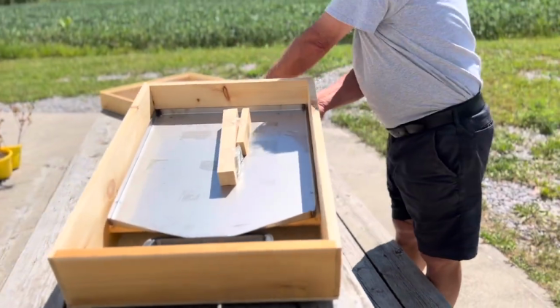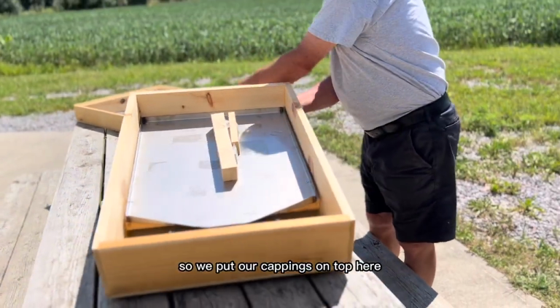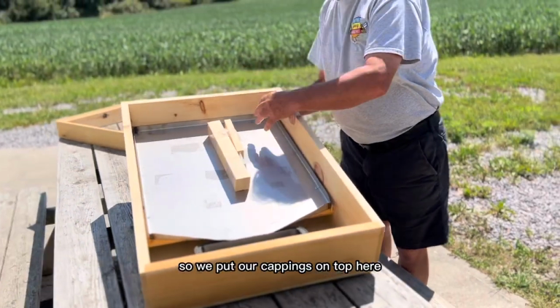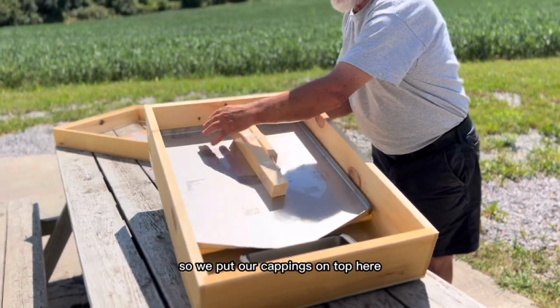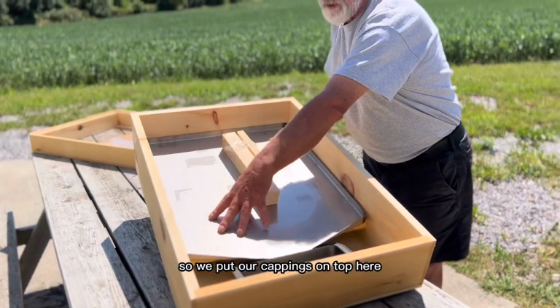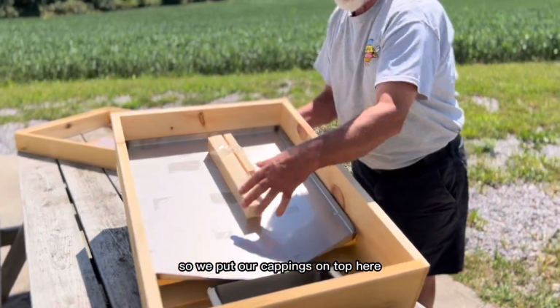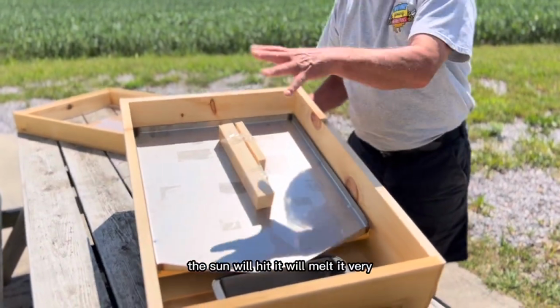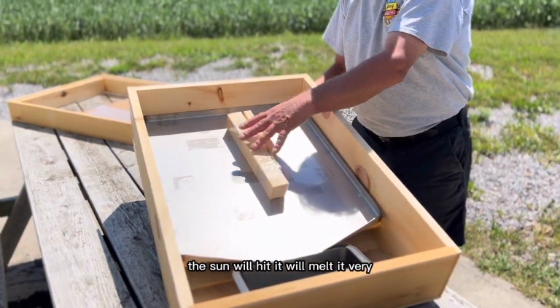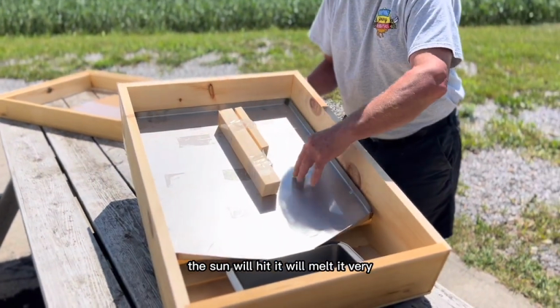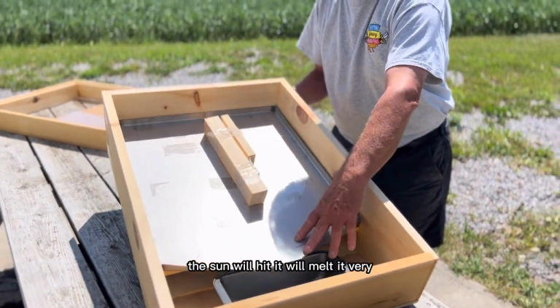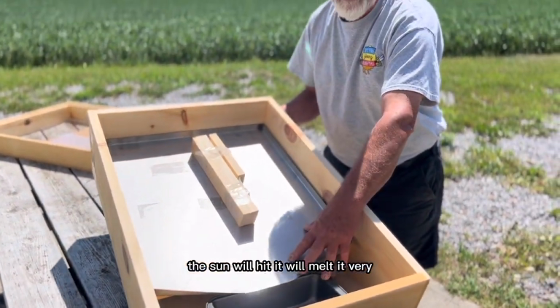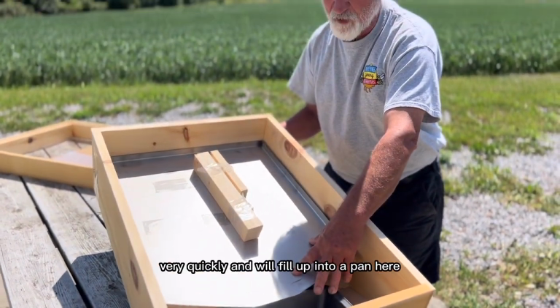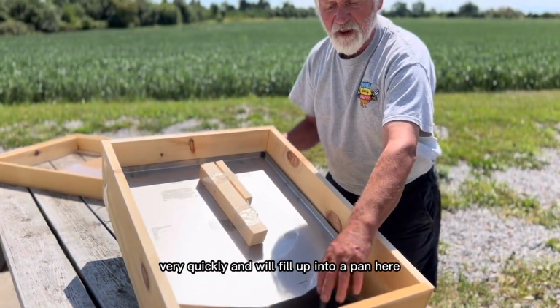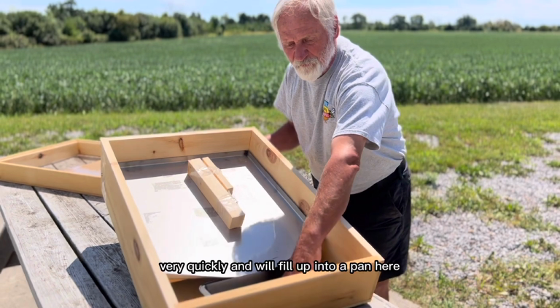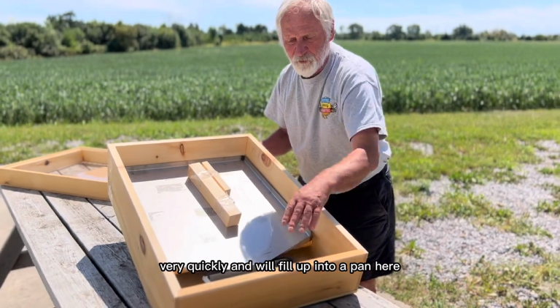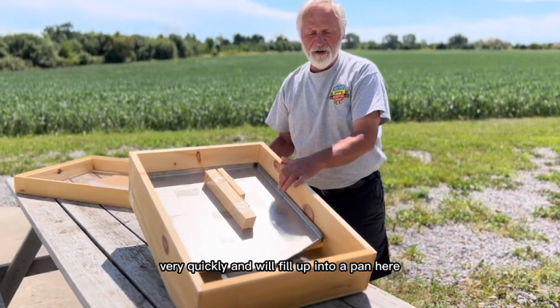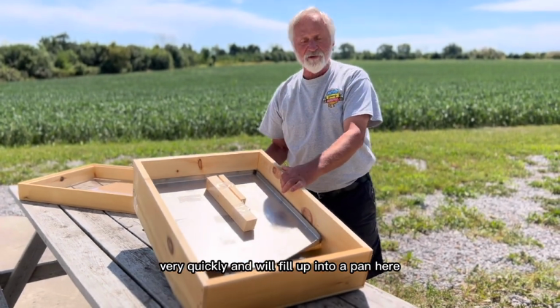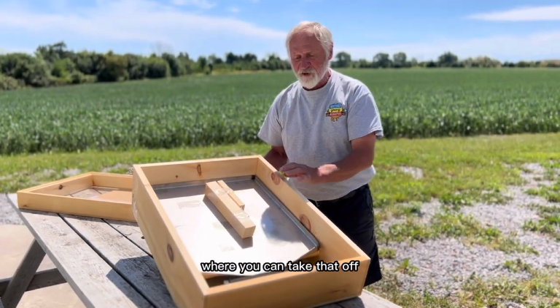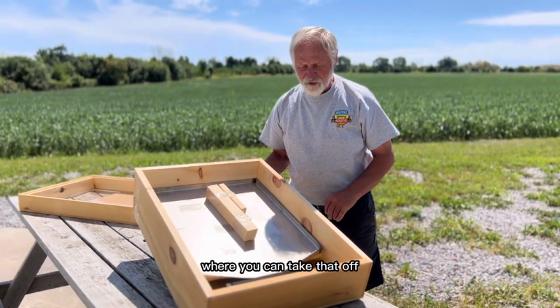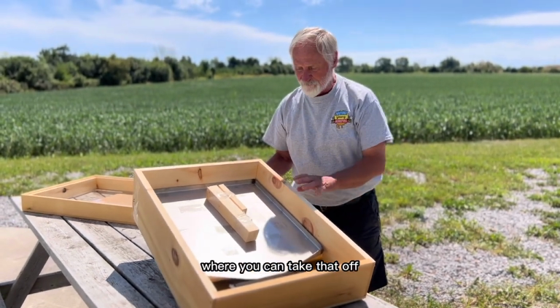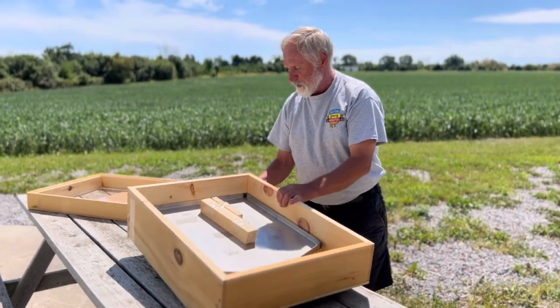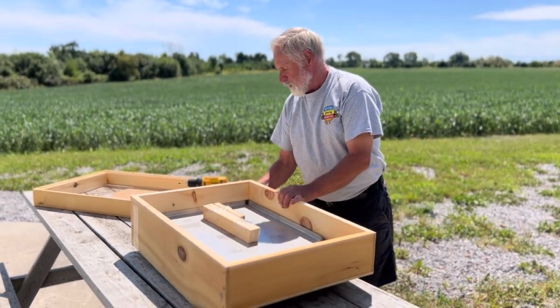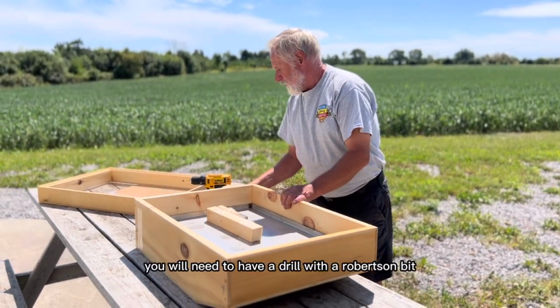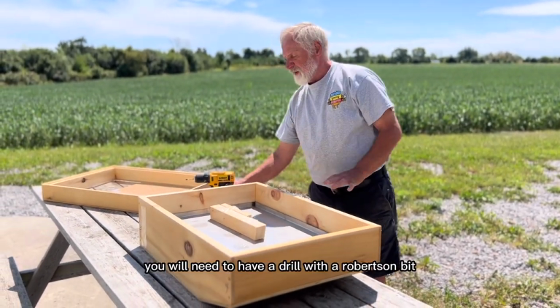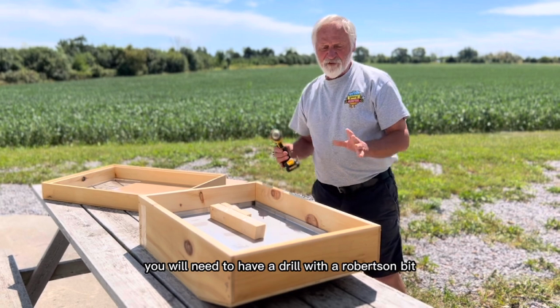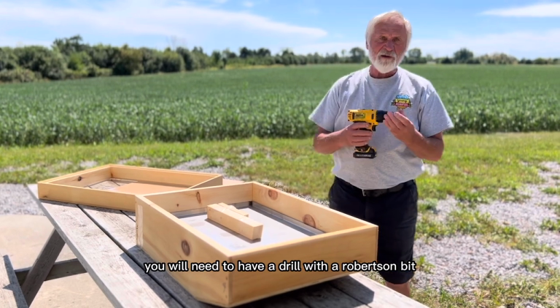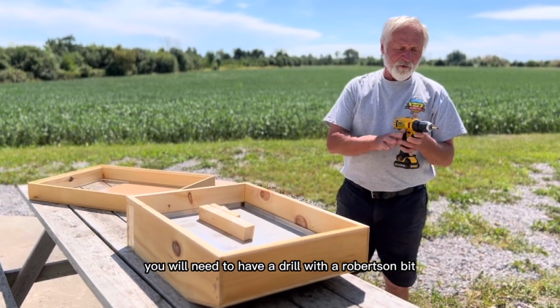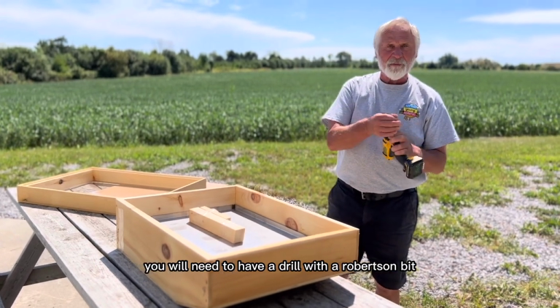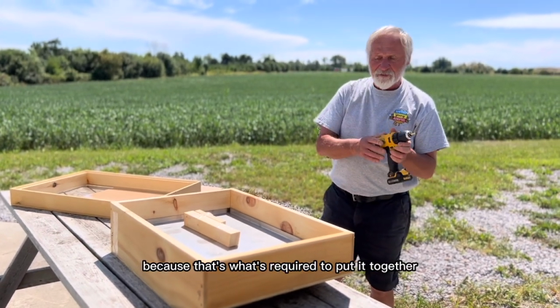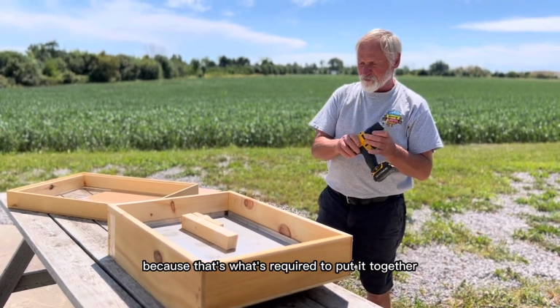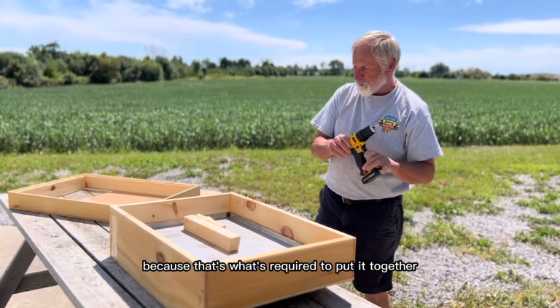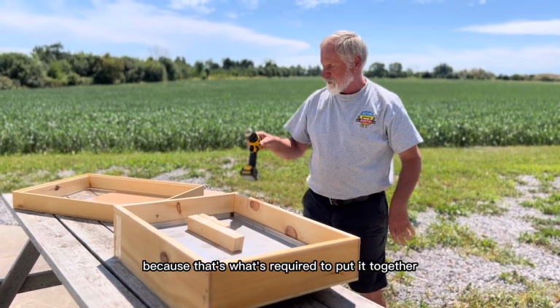We put our cappings on top here. The sun will hit it and melt it very, very quickly, filling up into a pan that you can take off. You will need to have a drill with a Robertson bit because that's what's required to put it together.